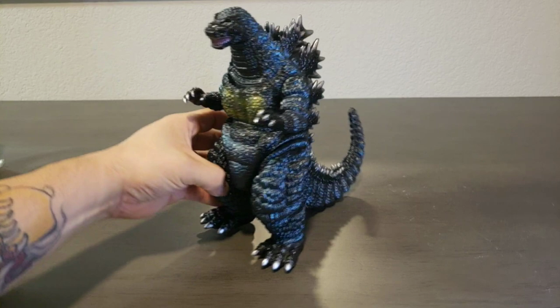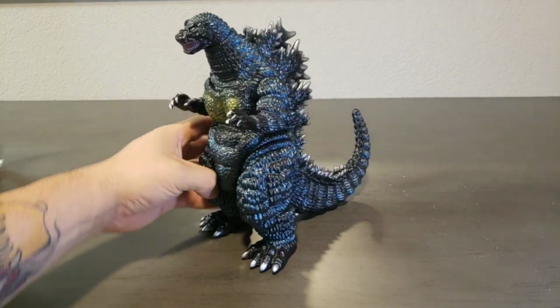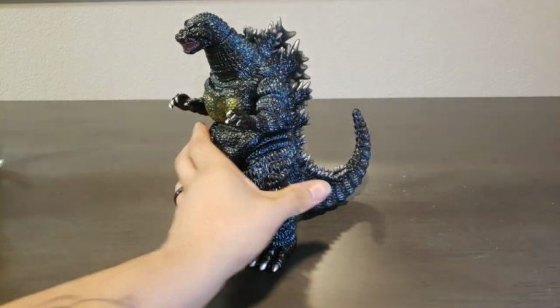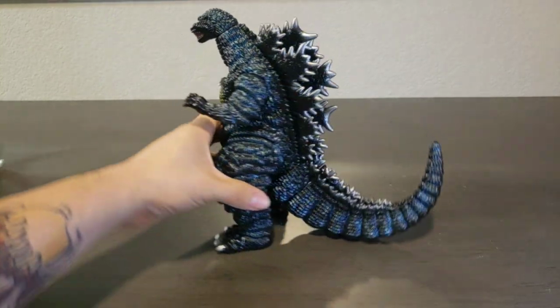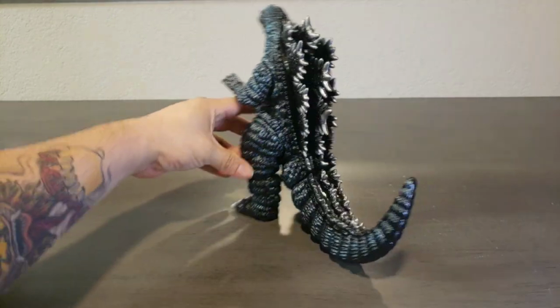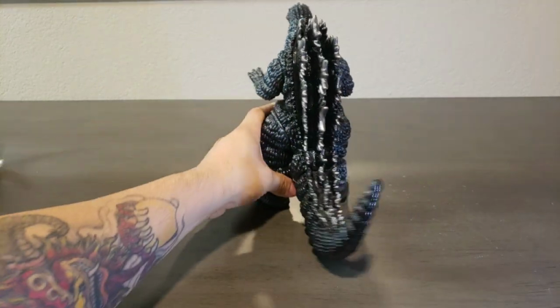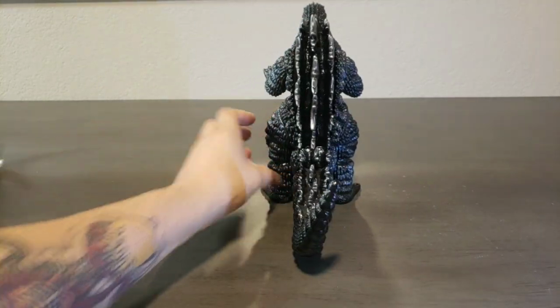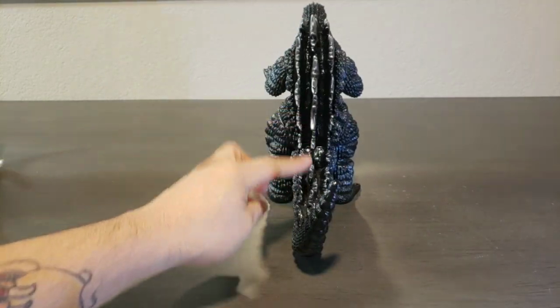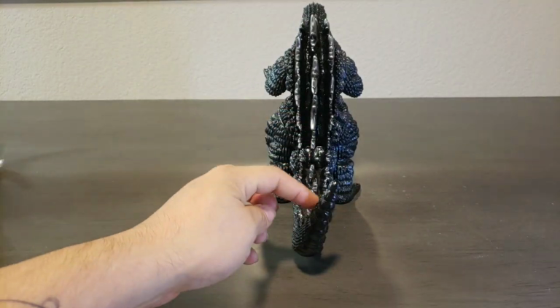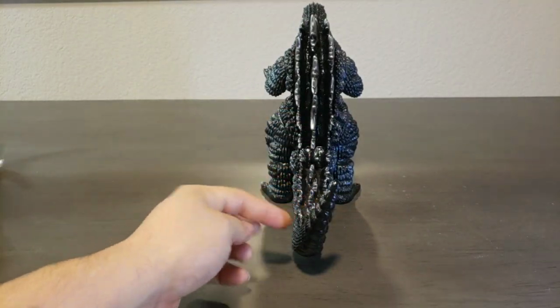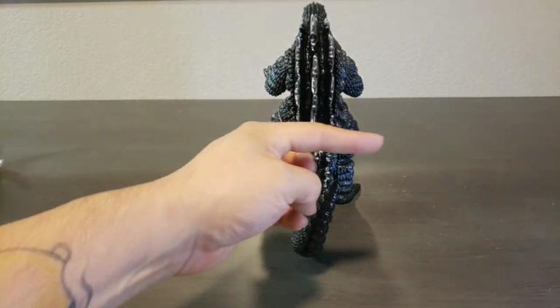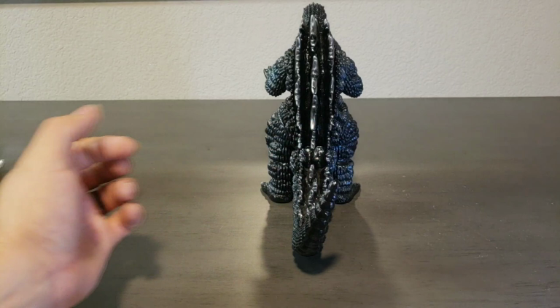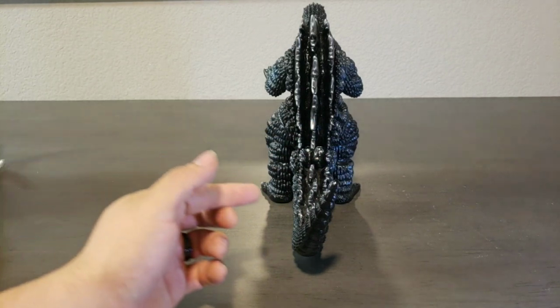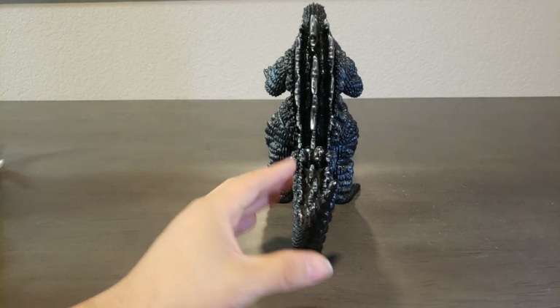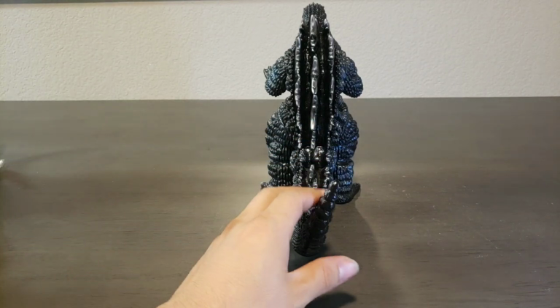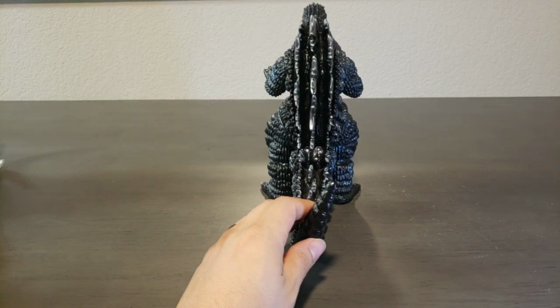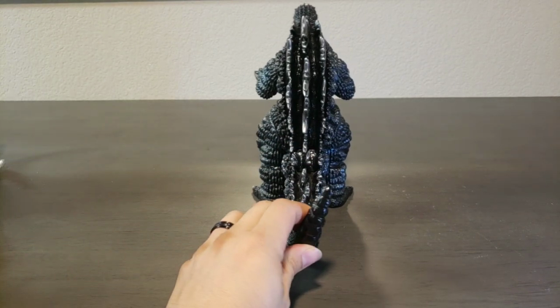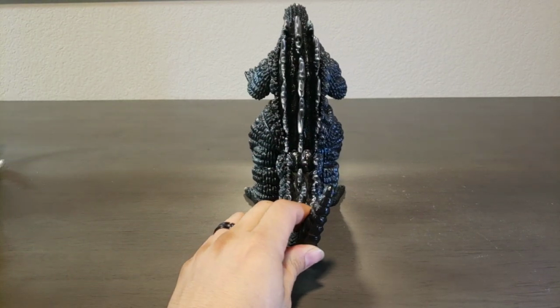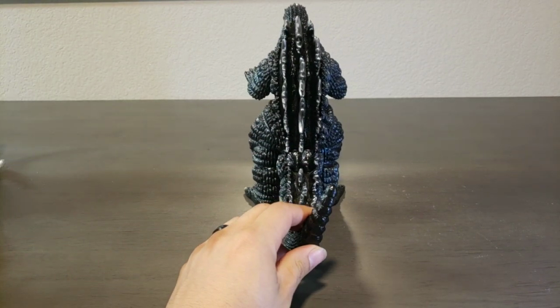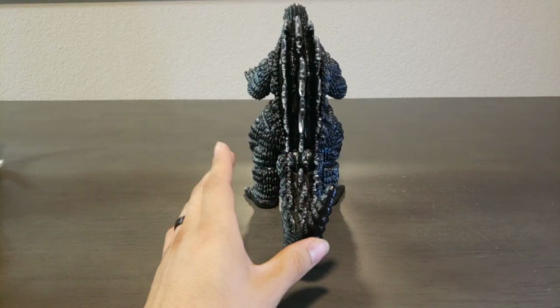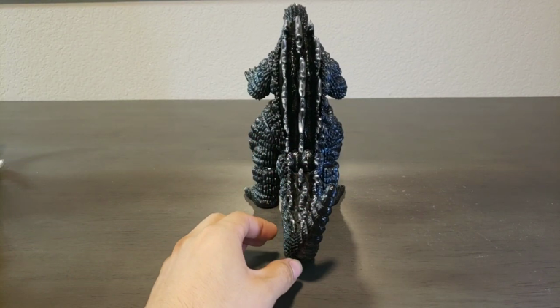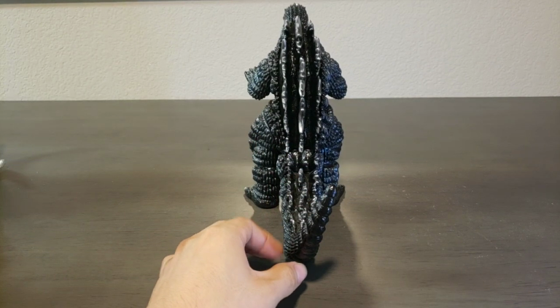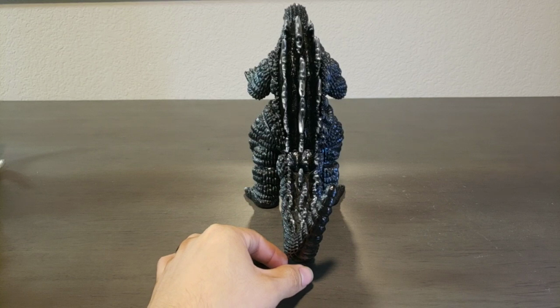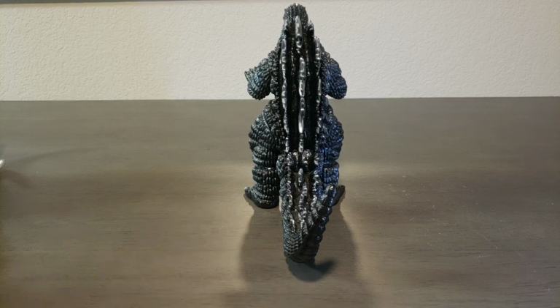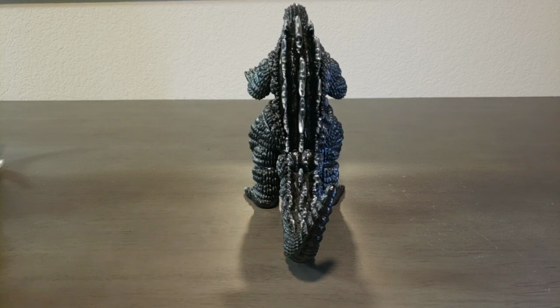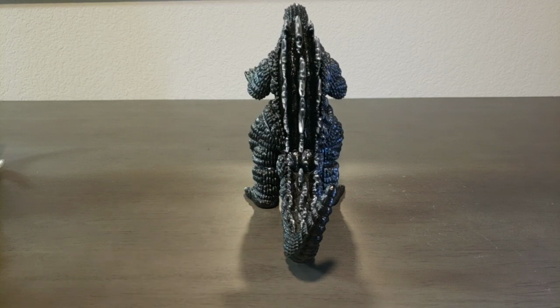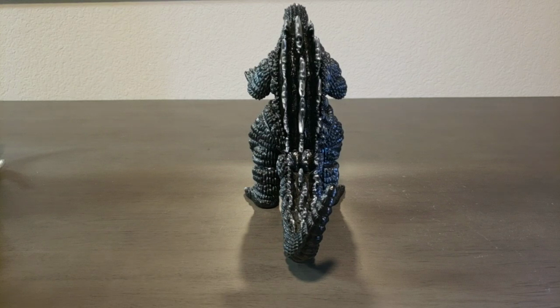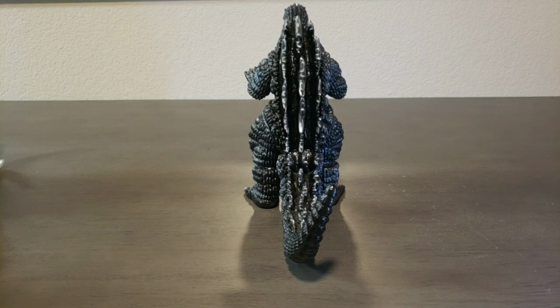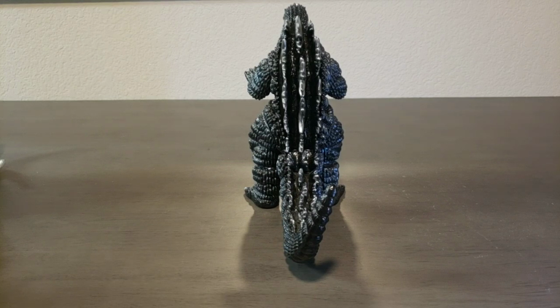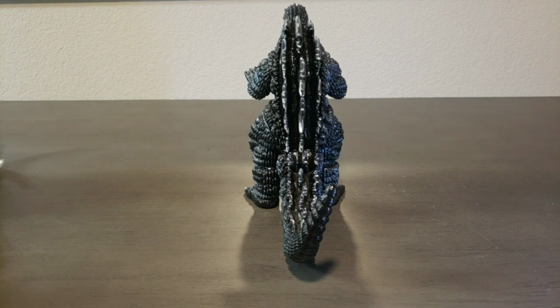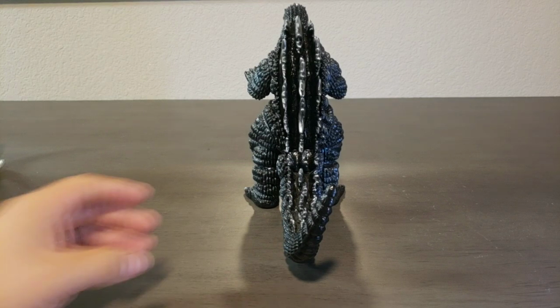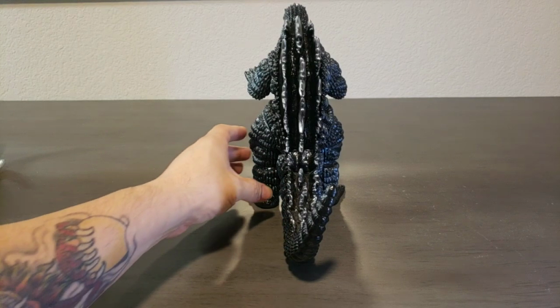I love that his tail is more straight — doesn't have too much of a curve in either direction. Makes it much easier to put away in your shelves and doesn't take as much shelf space, which starts becoming more and more crucial as the collection grows.